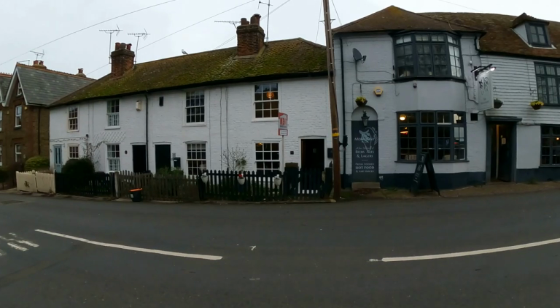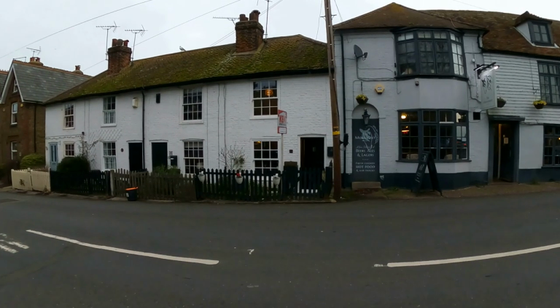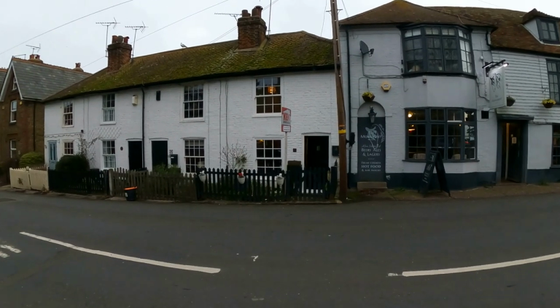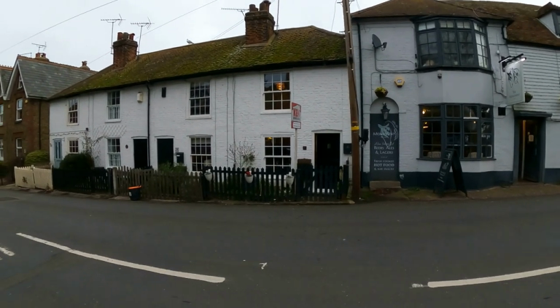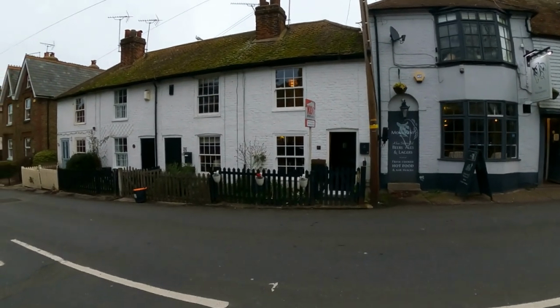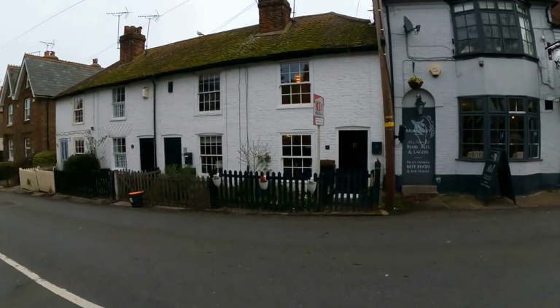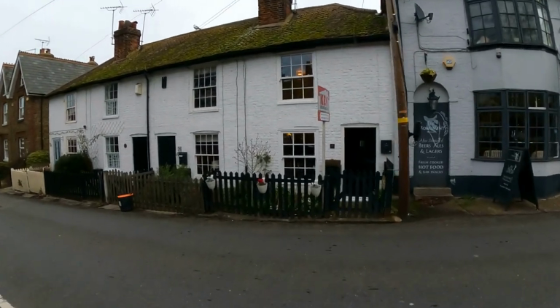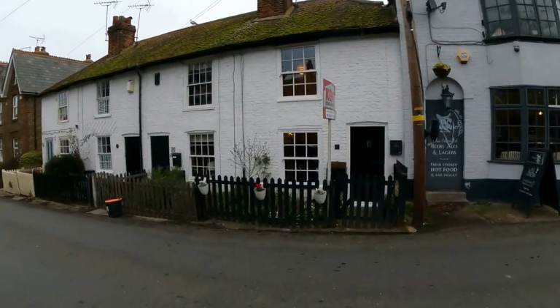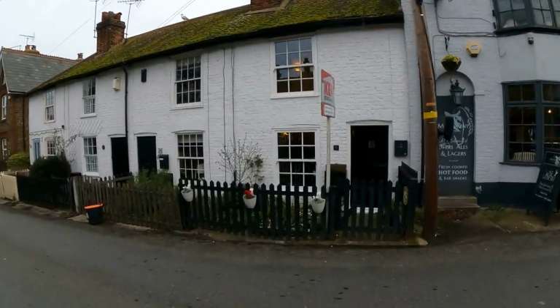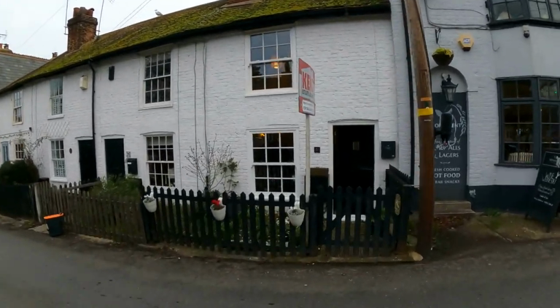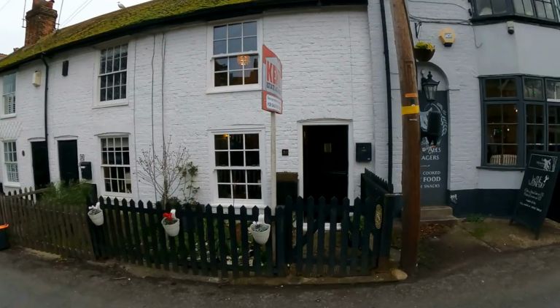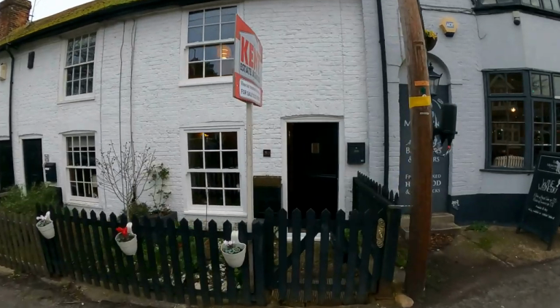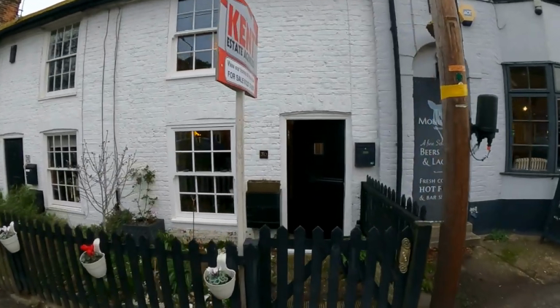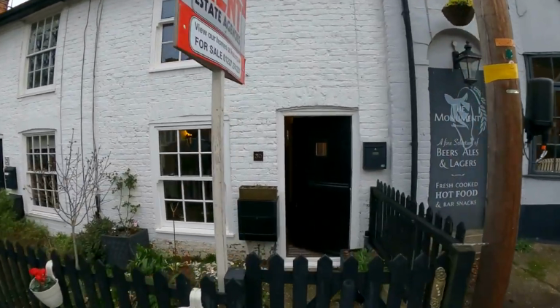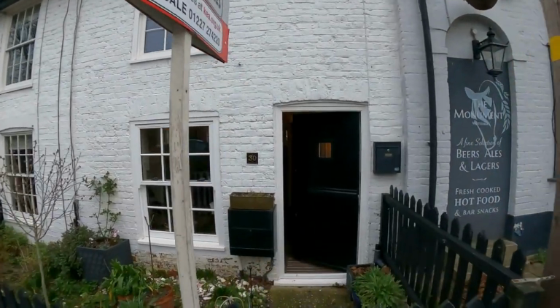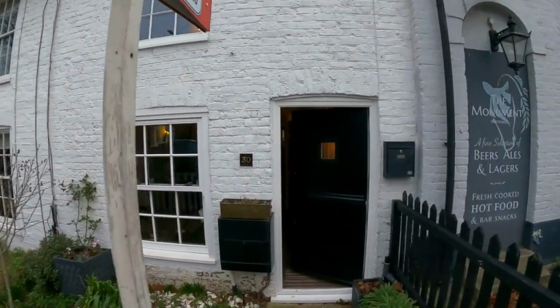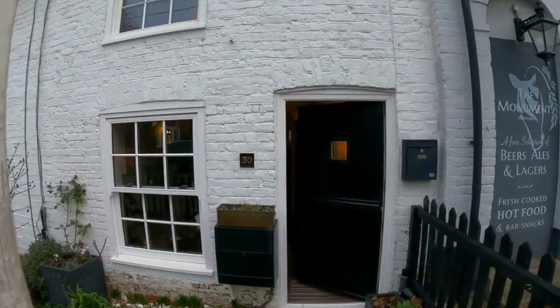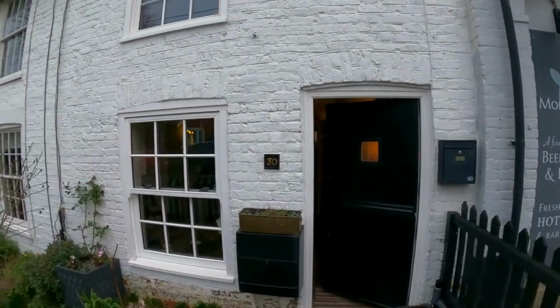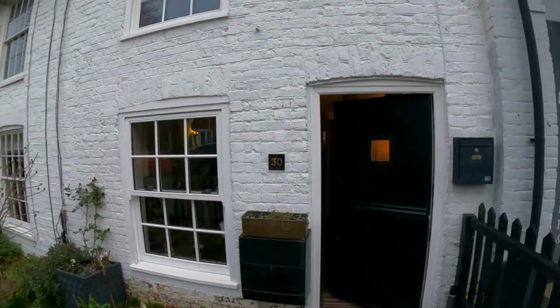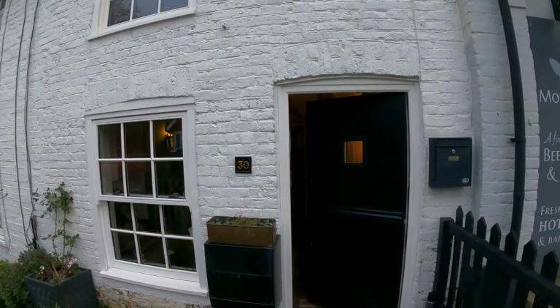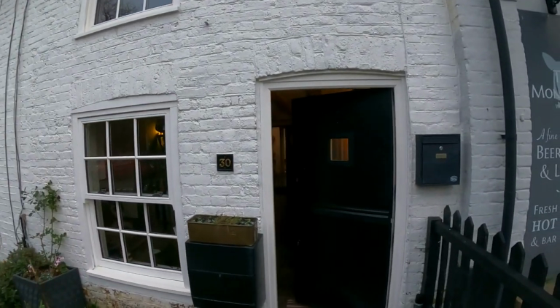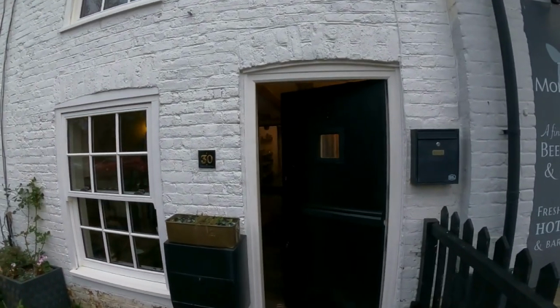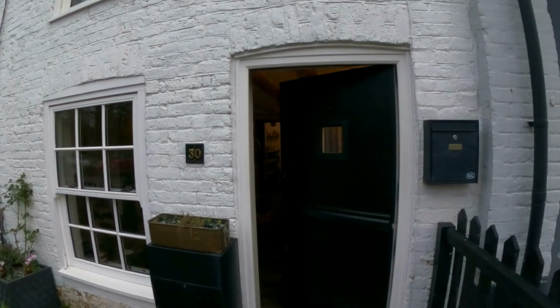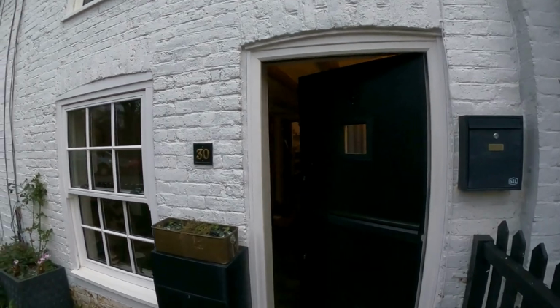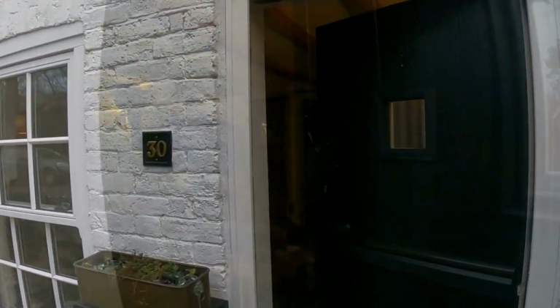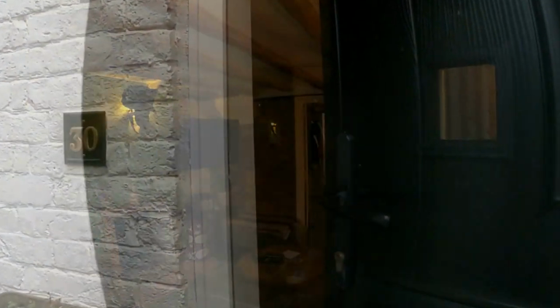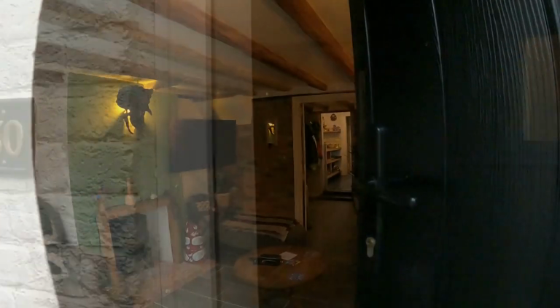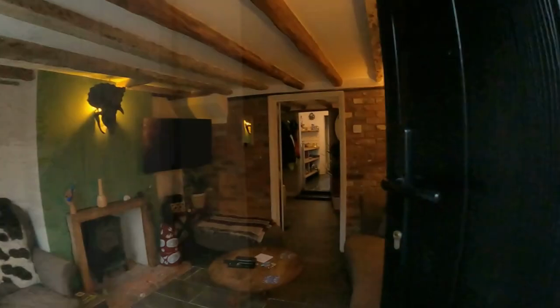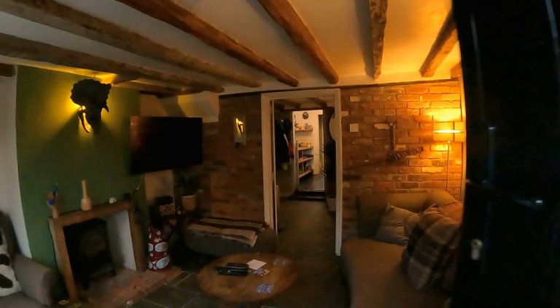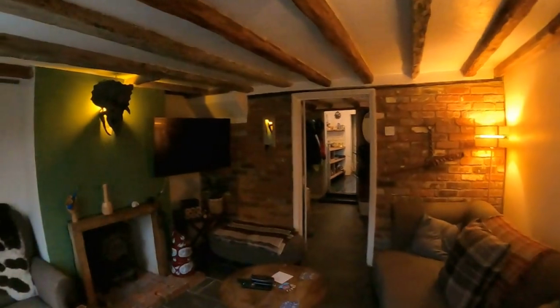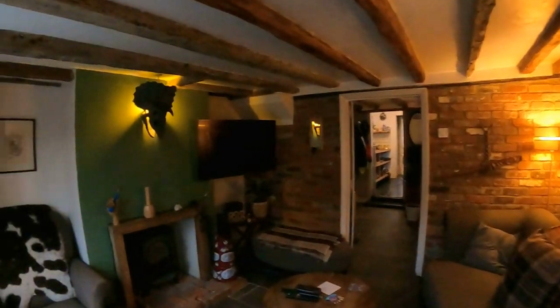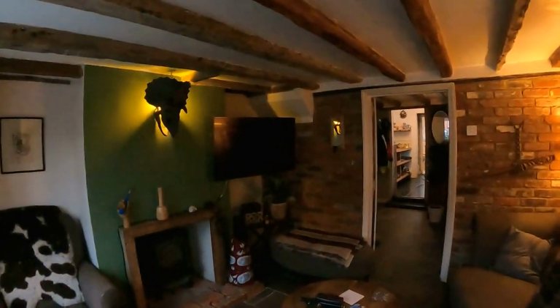Hello, it's Elliot from Kent Estate Agencies, and today we're in Whitstable taking a look at number 30 Church Street. This is a beautiful terraced period cottage, giving you a wonderful amount of character throughout and a fantastic location.